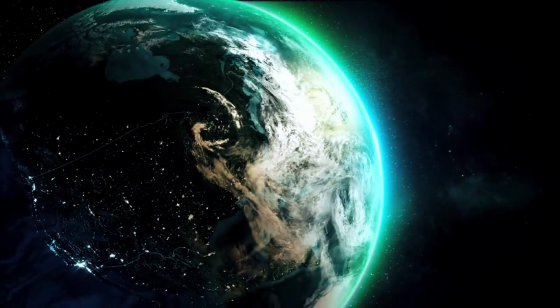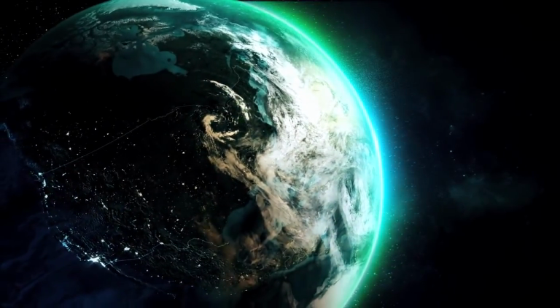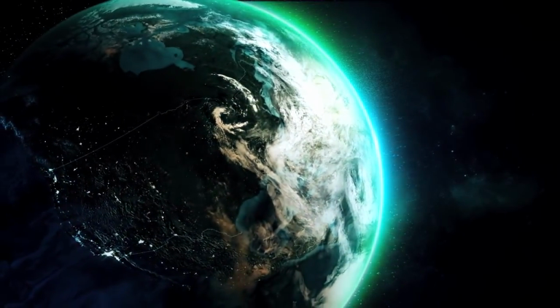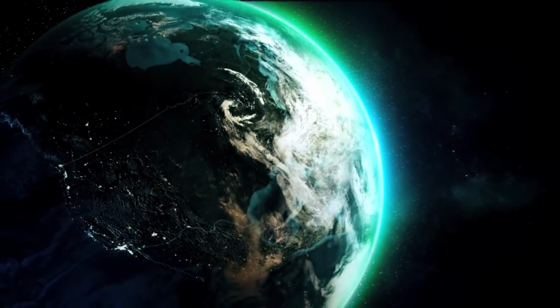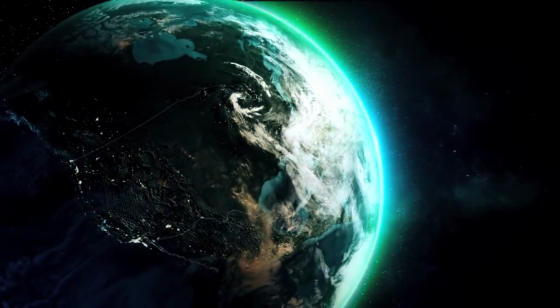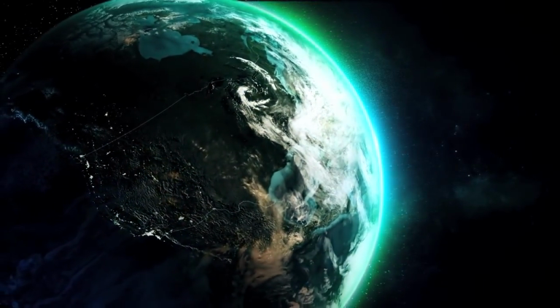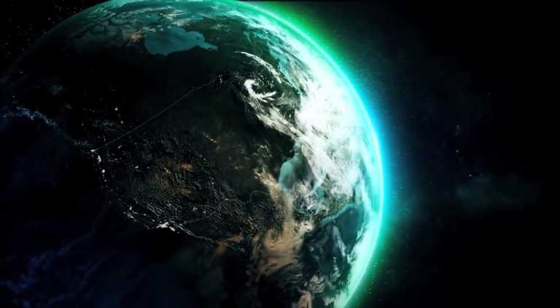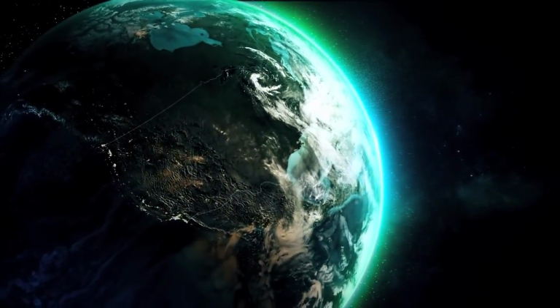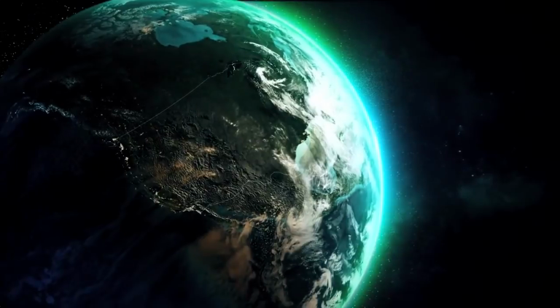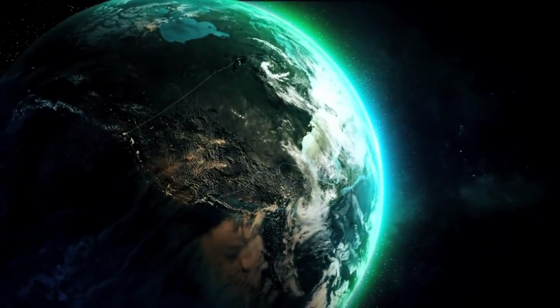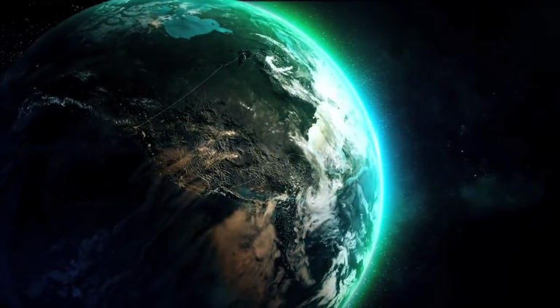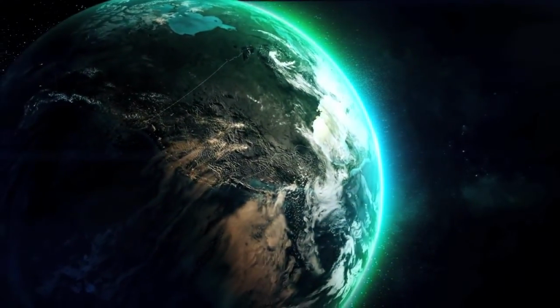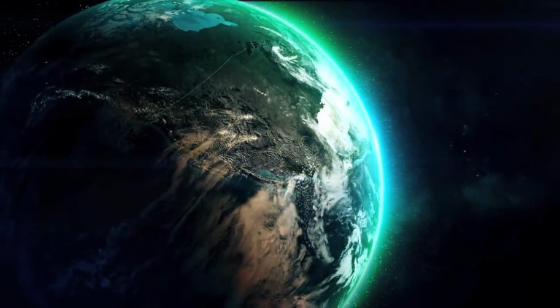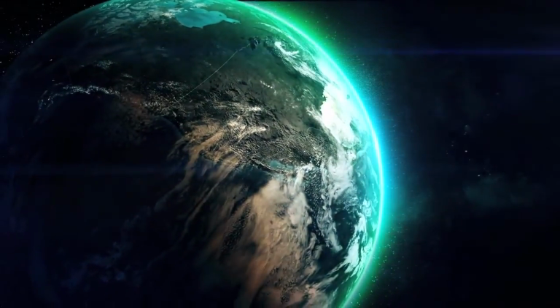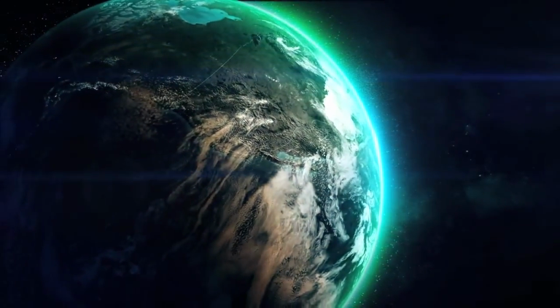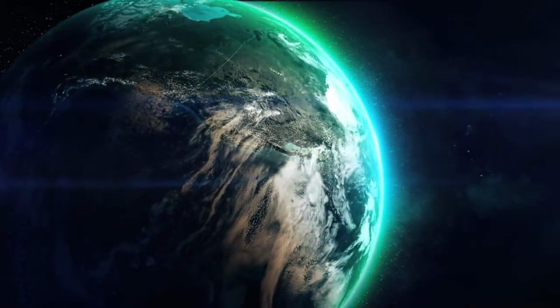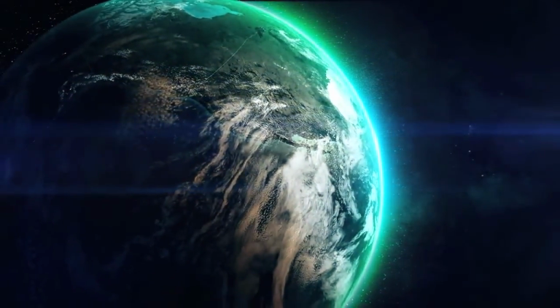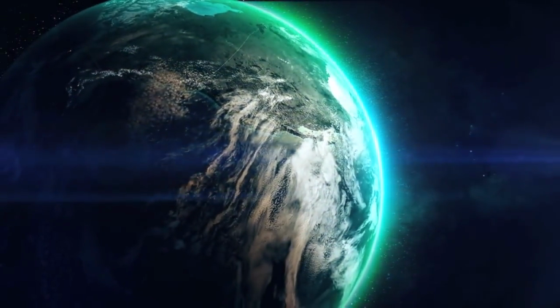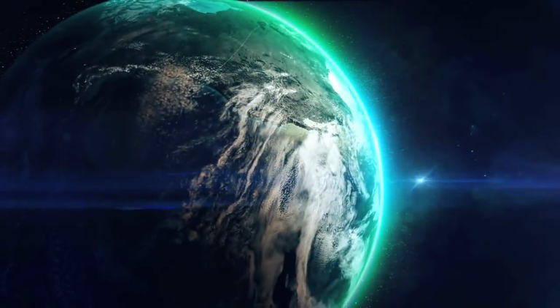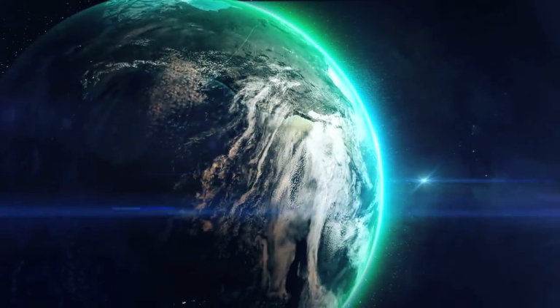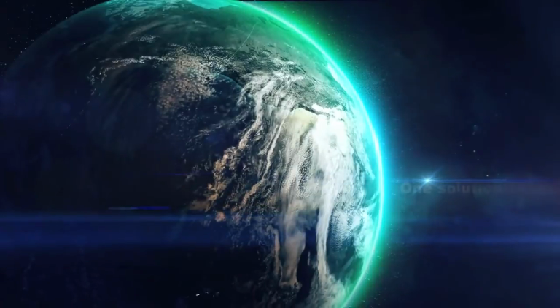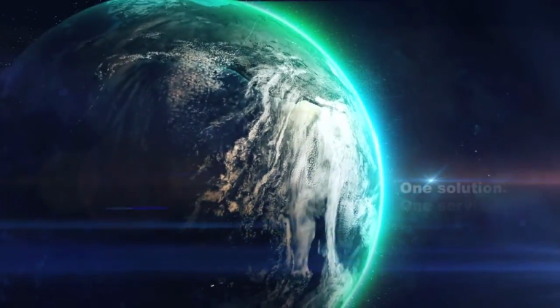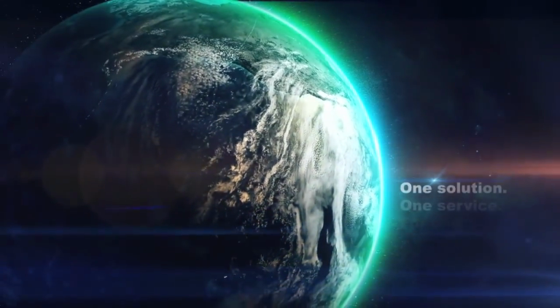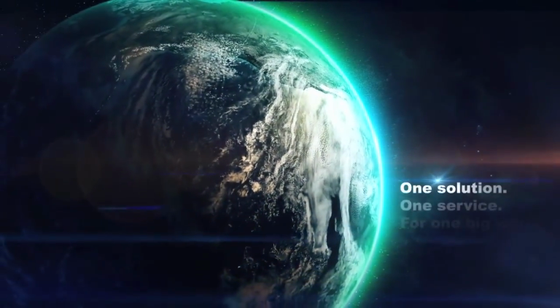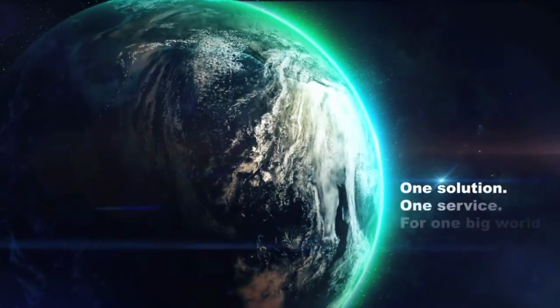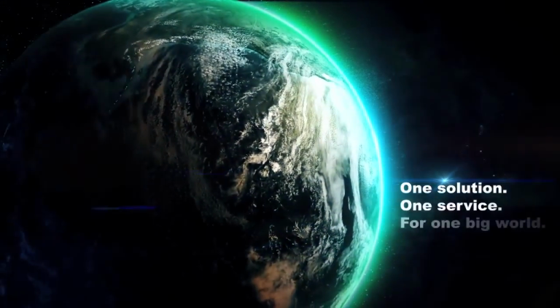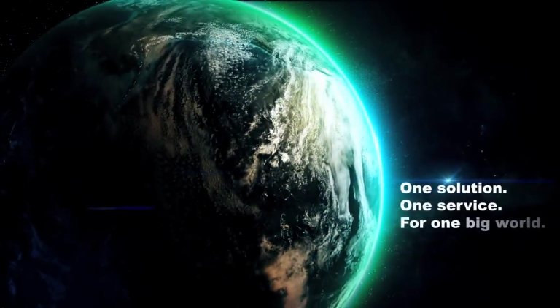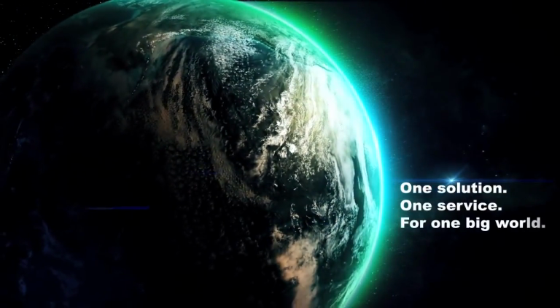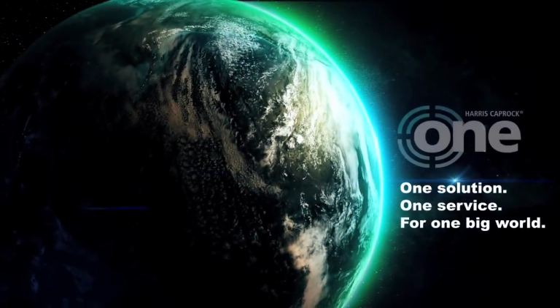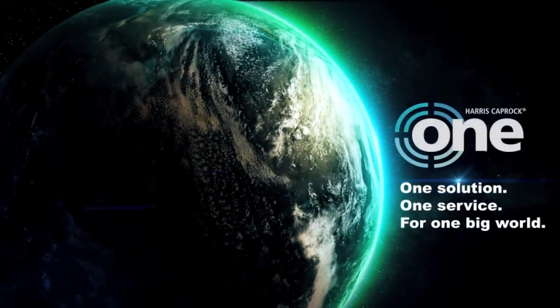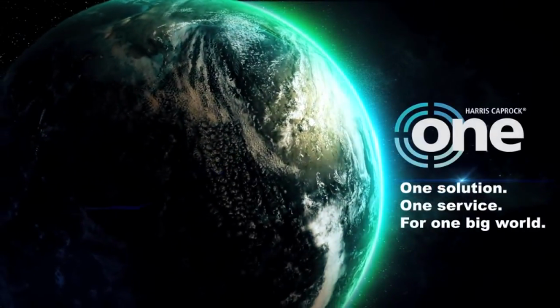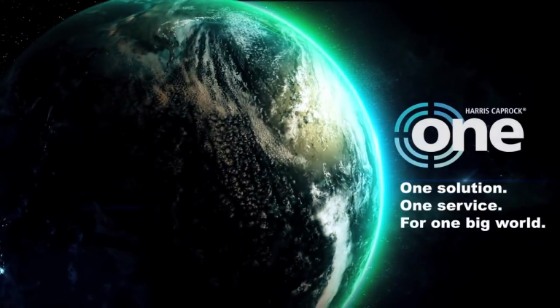Finally, one company has simplified the complex for offshore operators. For all ocean-going vessels and all communications, there's now one solution, one service for one big world. Harris Caprock 1.